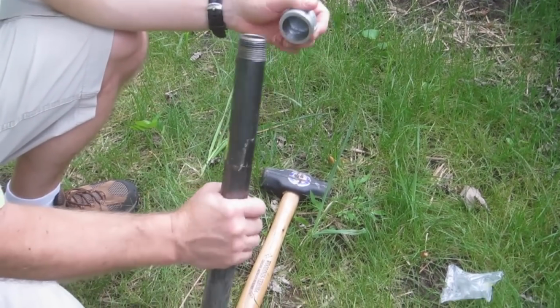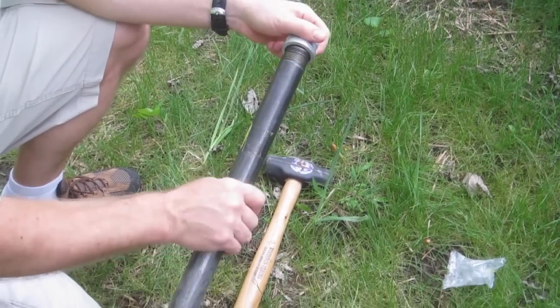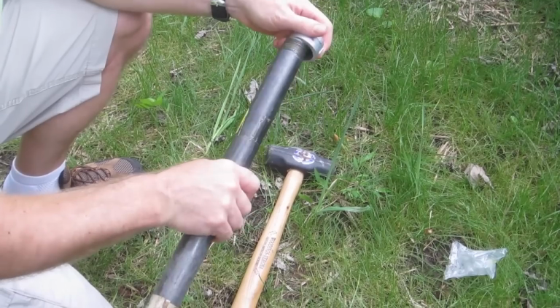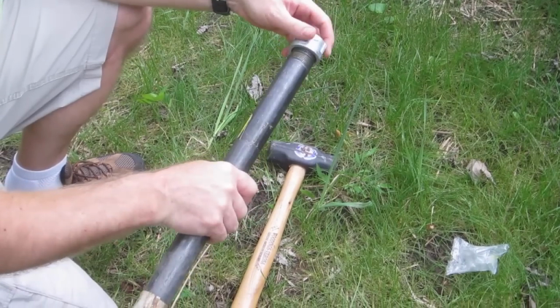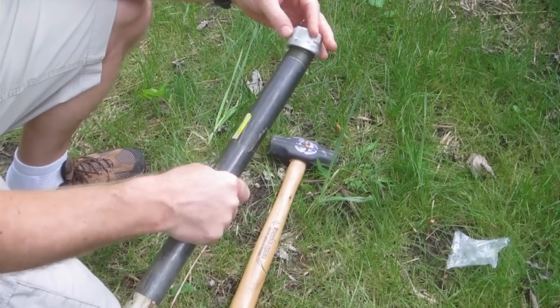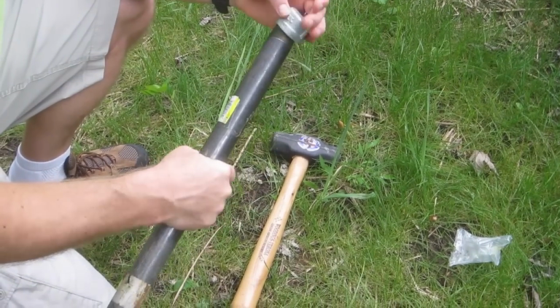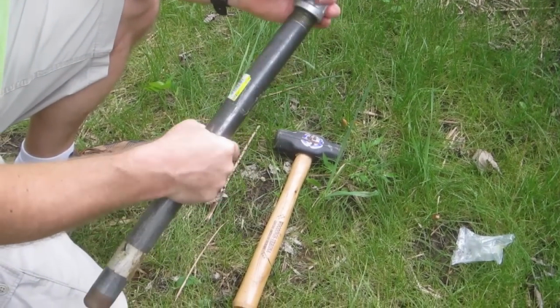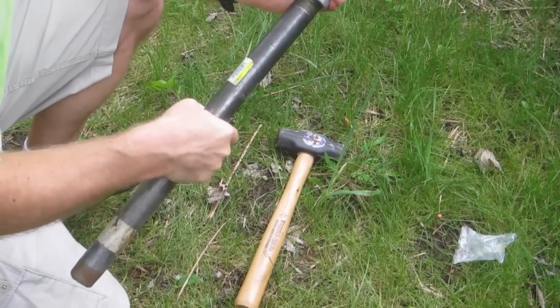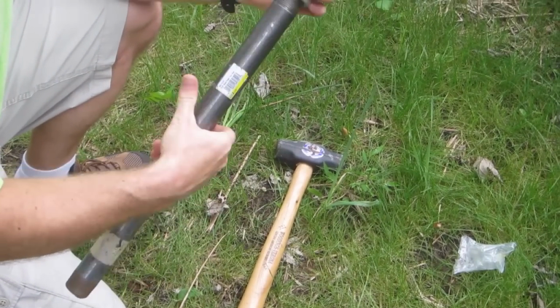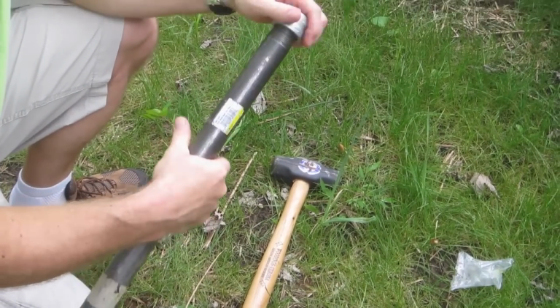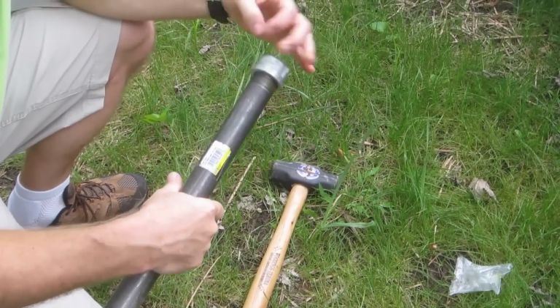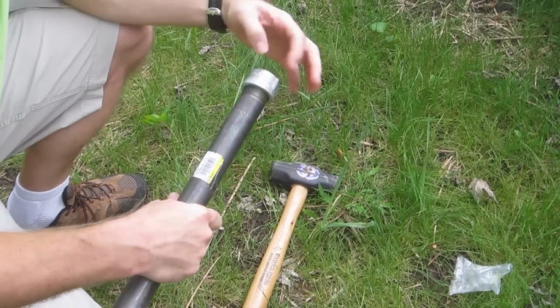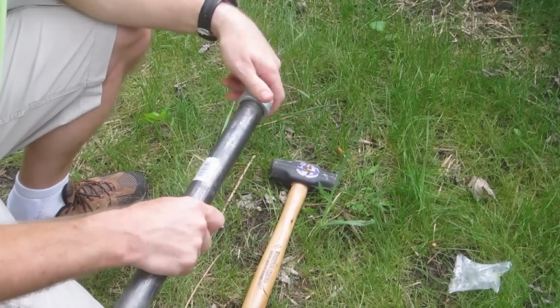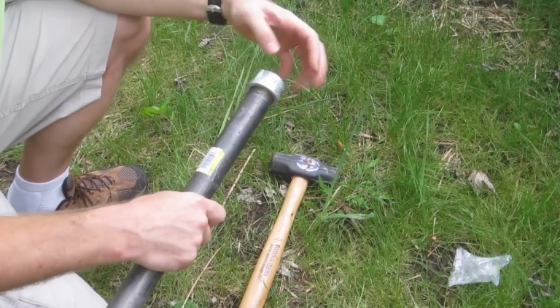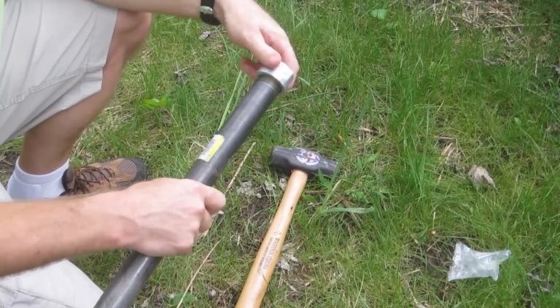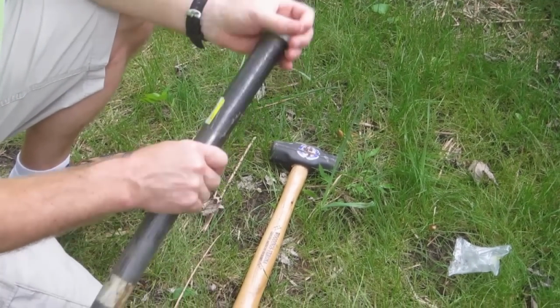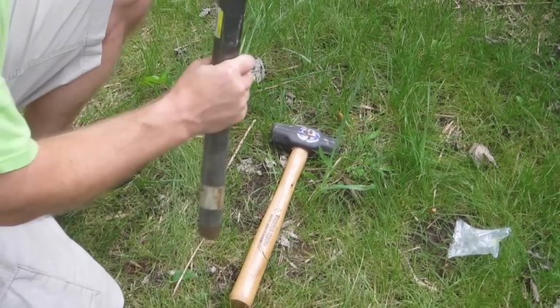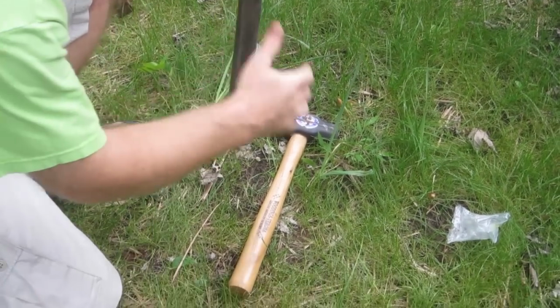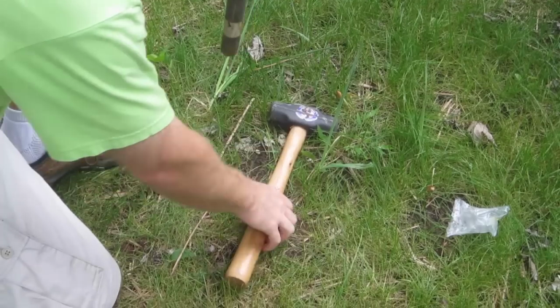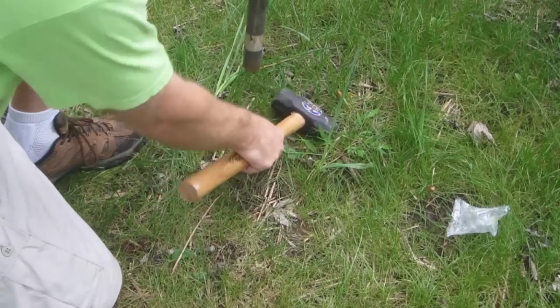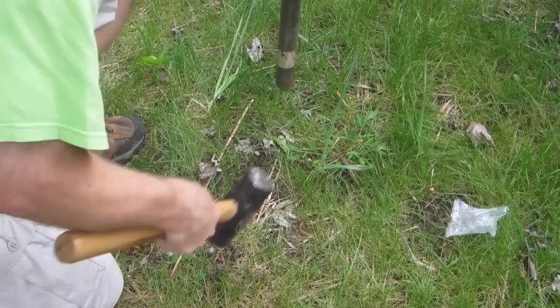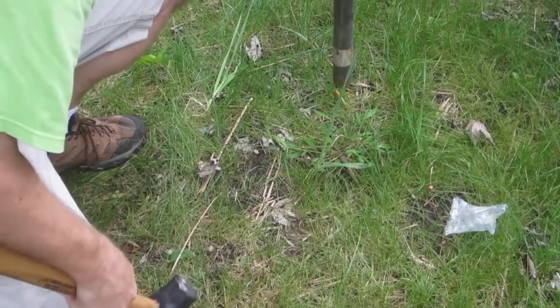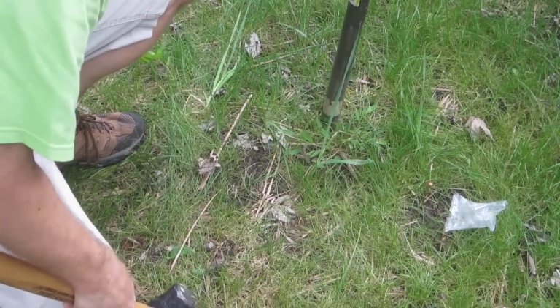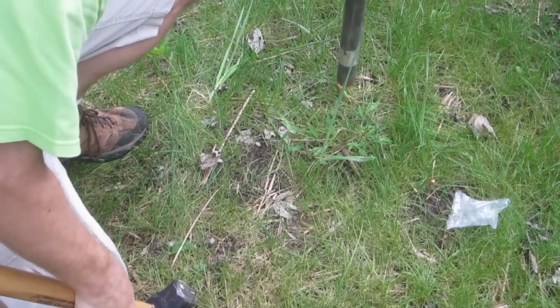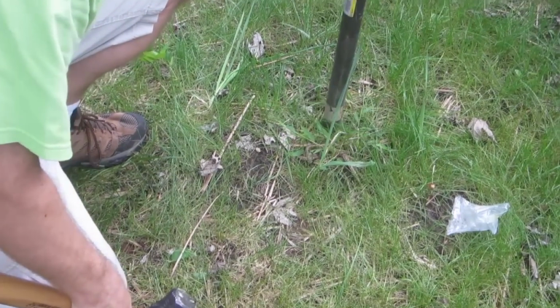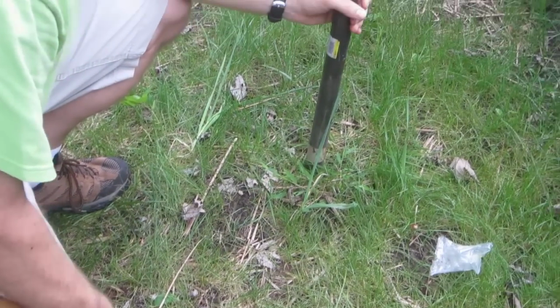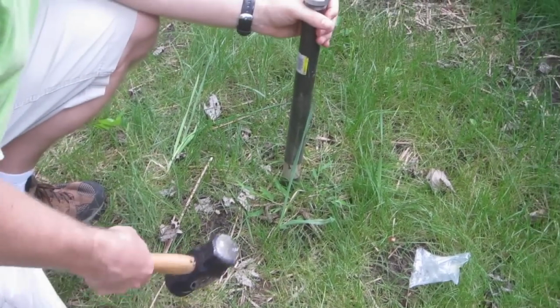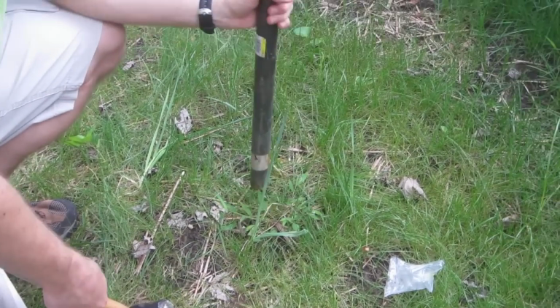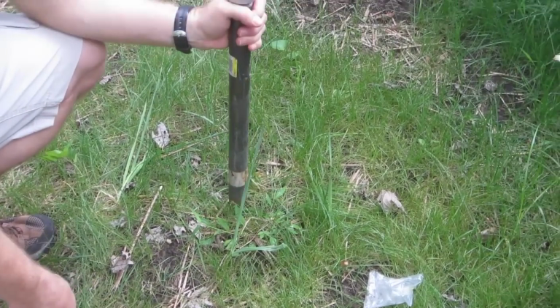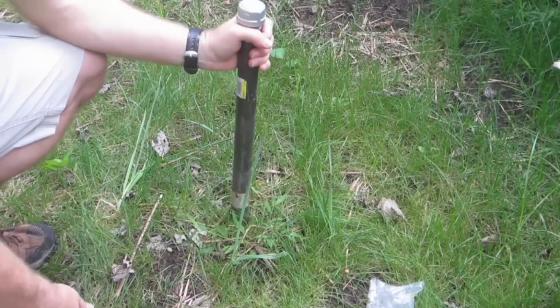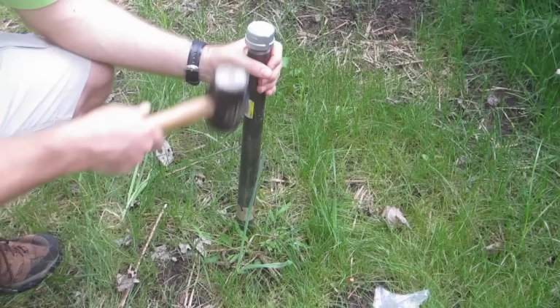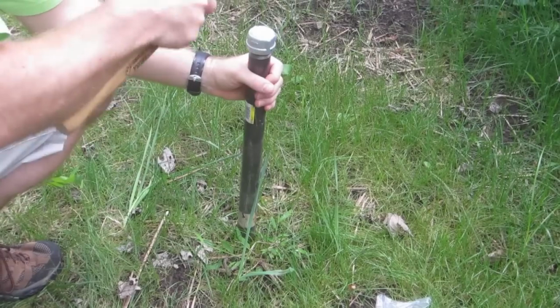To start, I simply screw on the end cap here. These are all things you can buy at the home improvement store. Find any old spot of dirt — this happens to be pretty soft dirt — but let's give it a try.